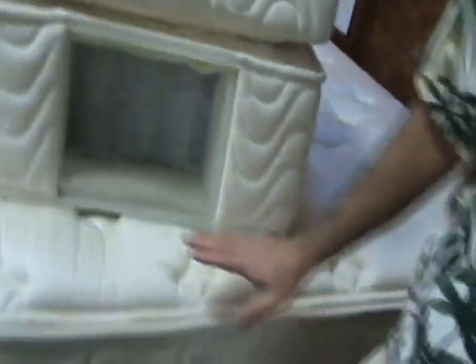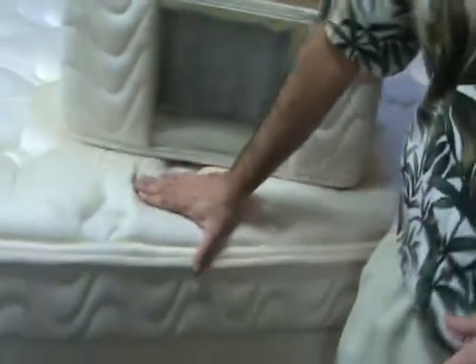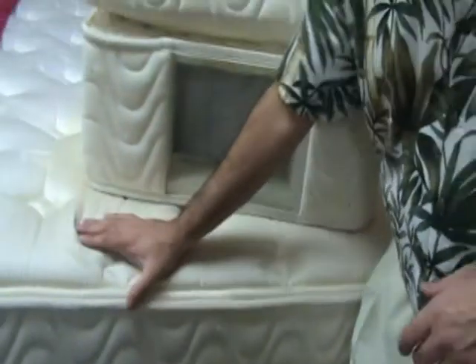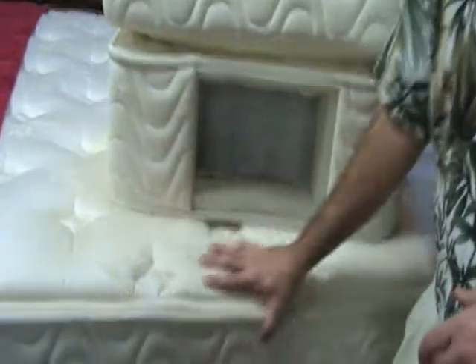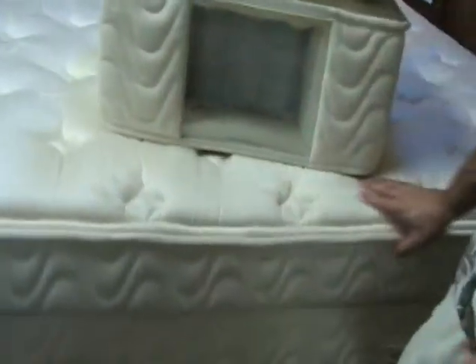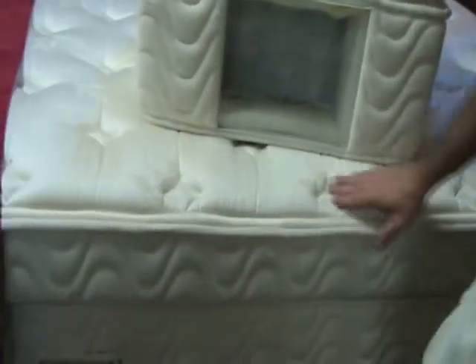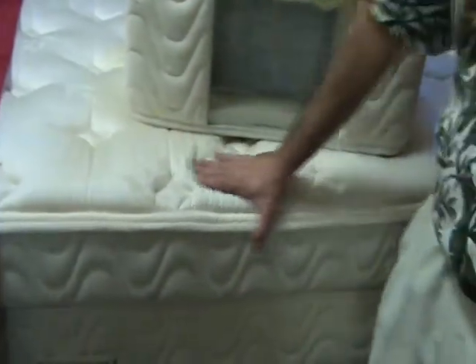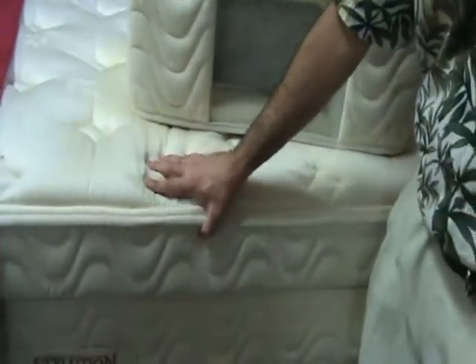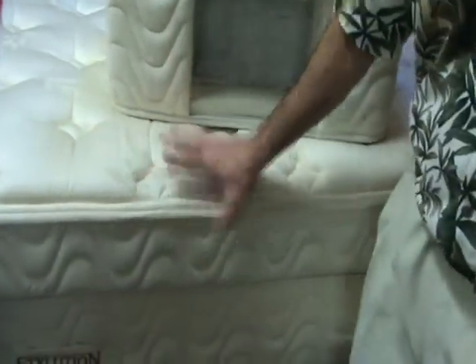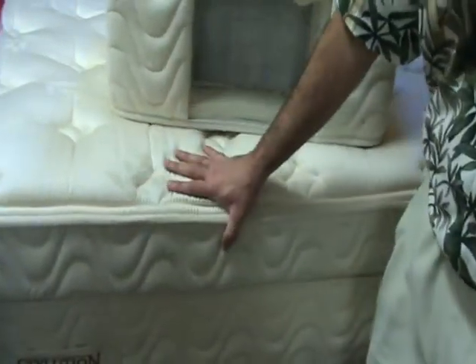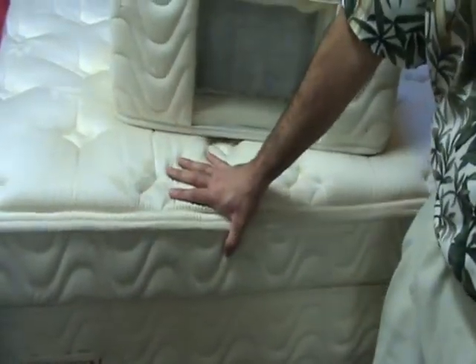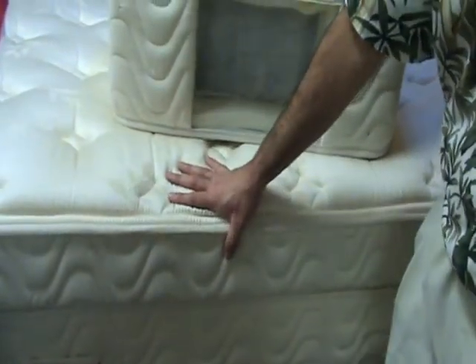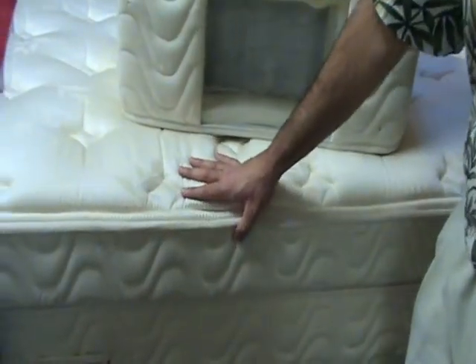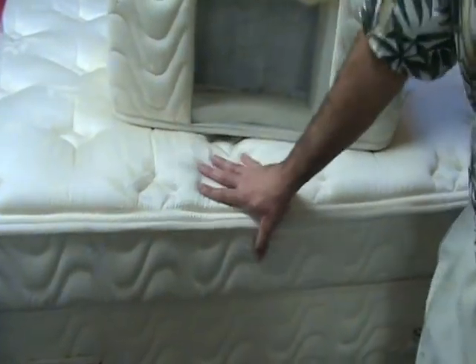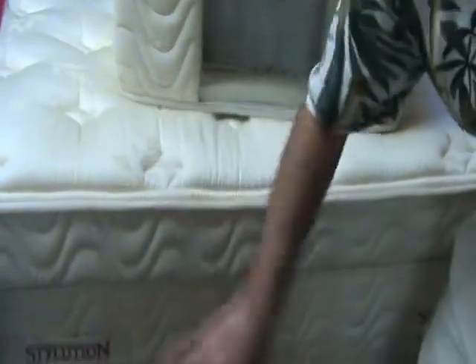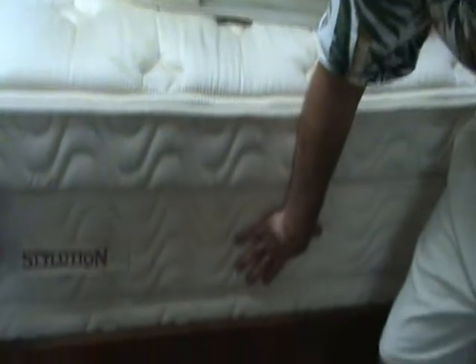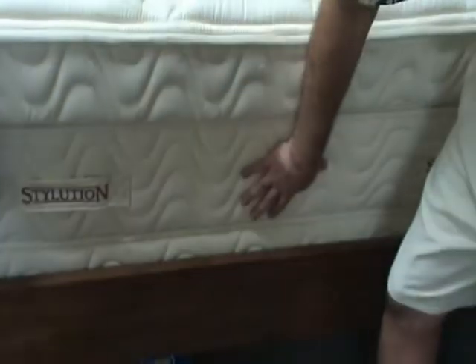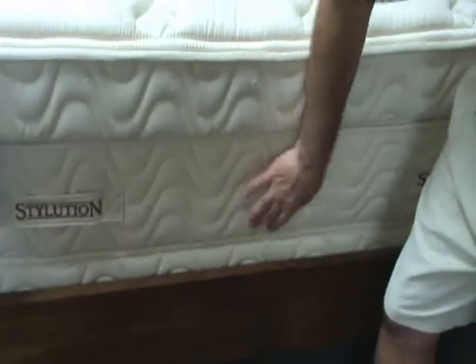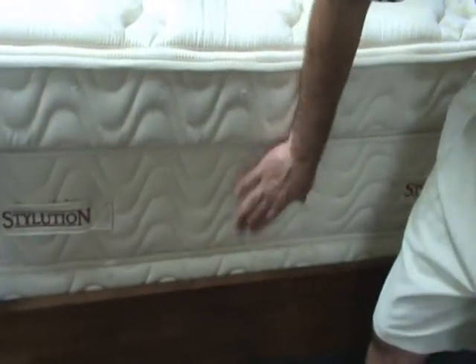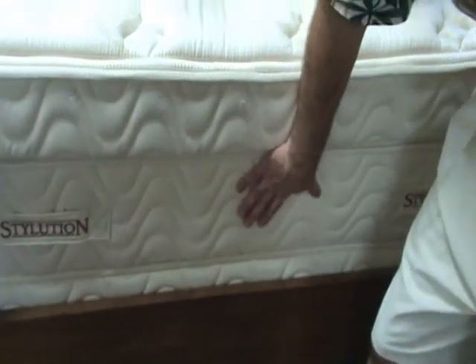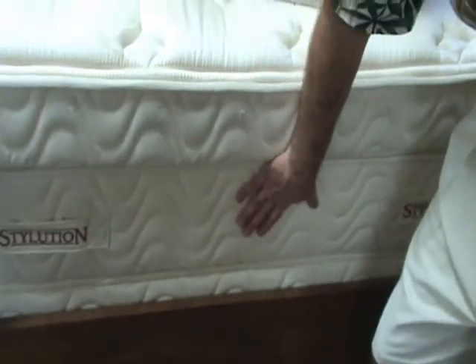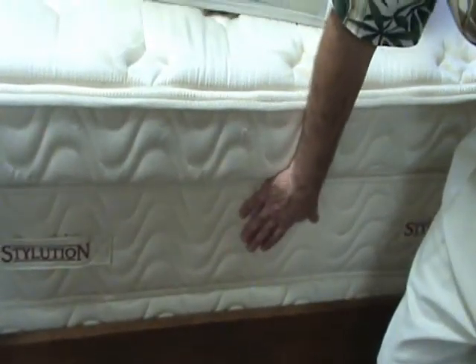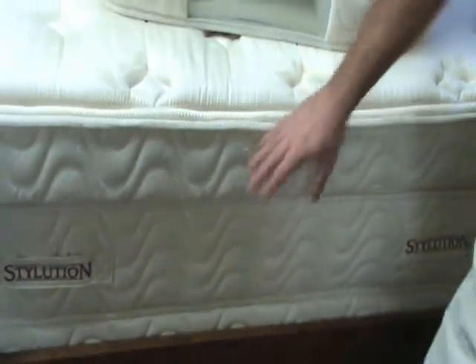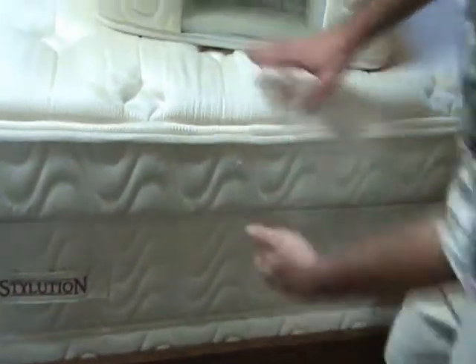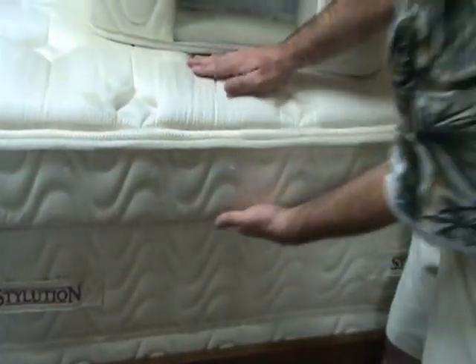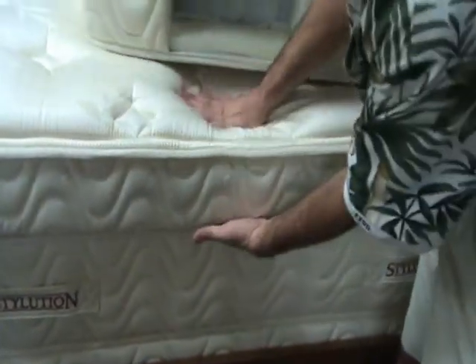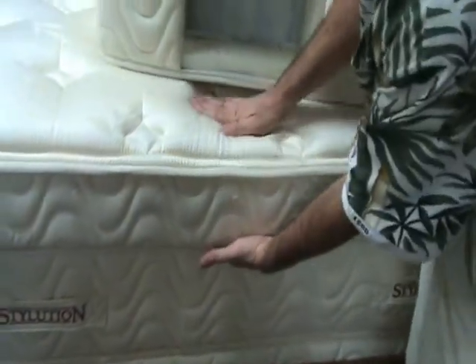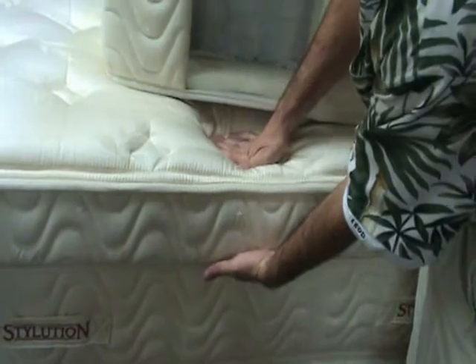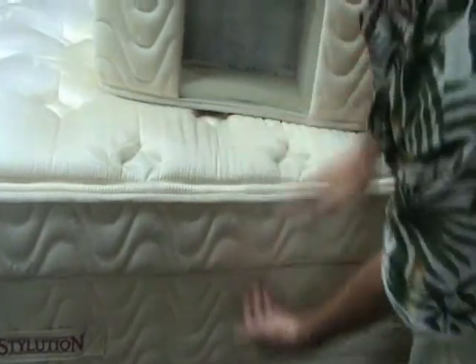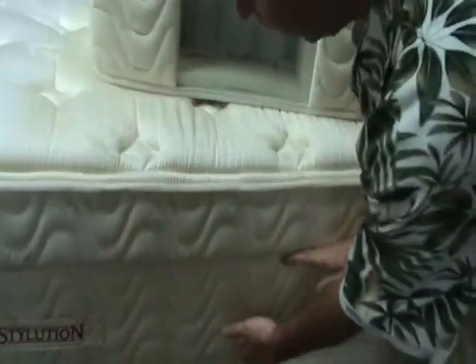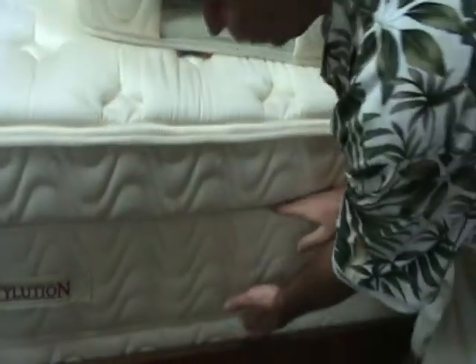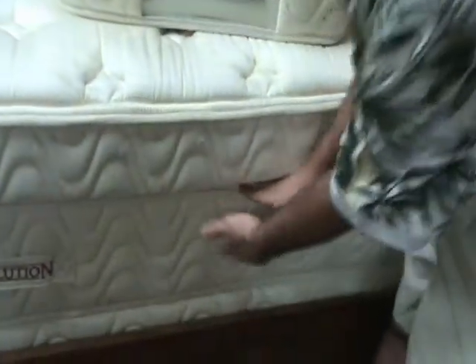On the top set here, it's 690 mini coils on top of 825 tempered pocketed coils. The idea is that these on top are a little bit softer than the ones on the bottom, which are firmer.